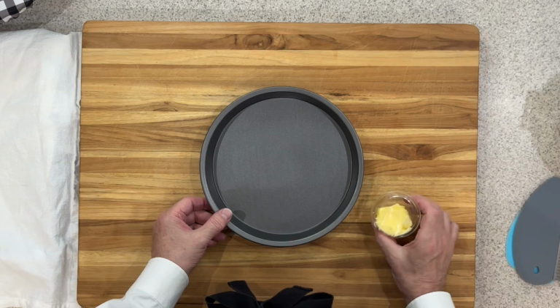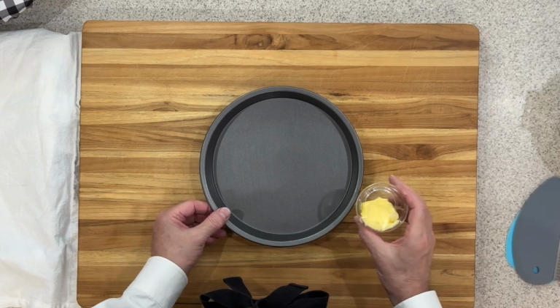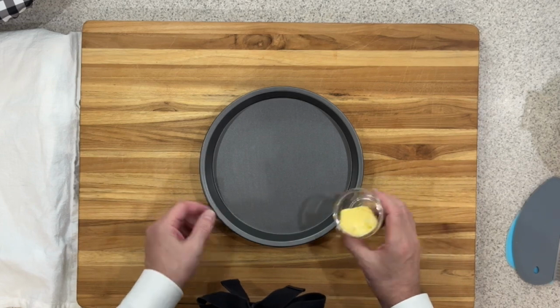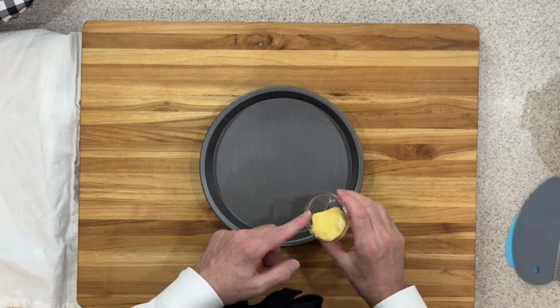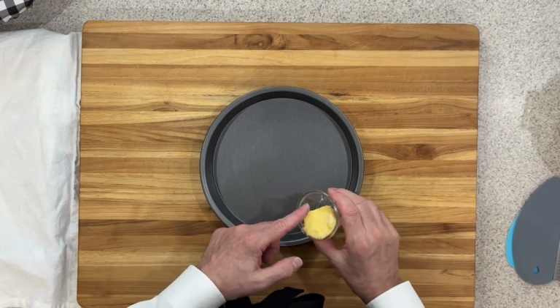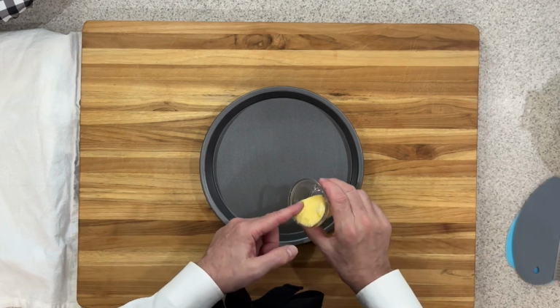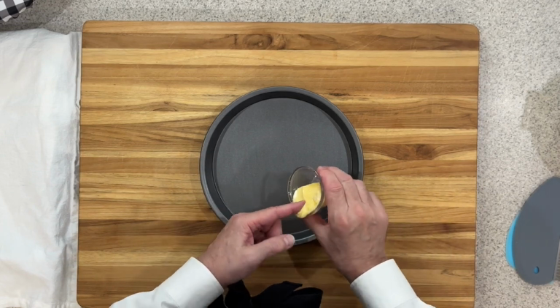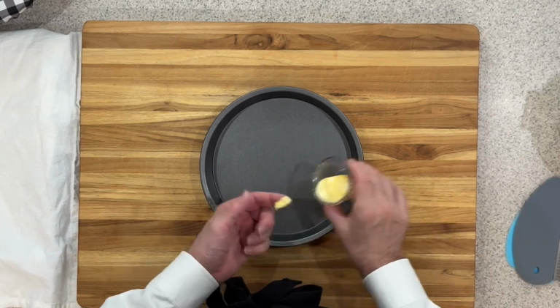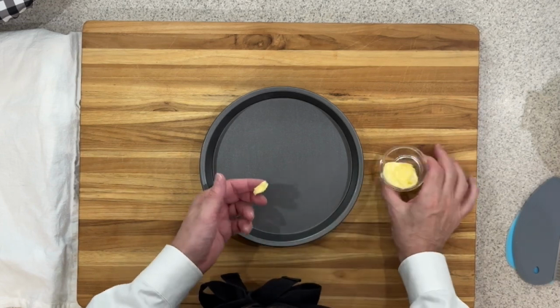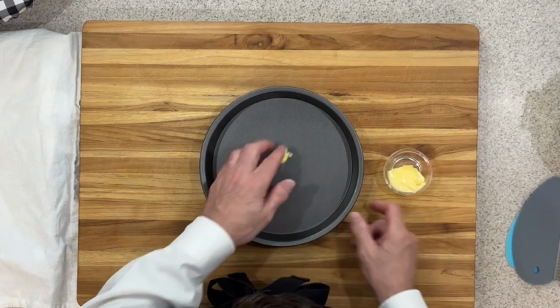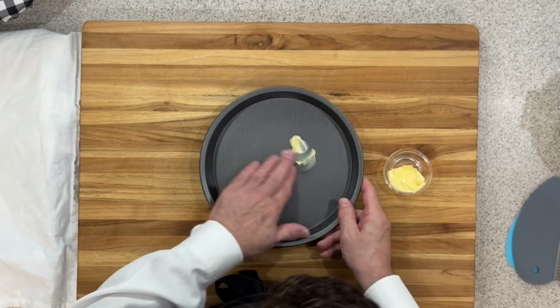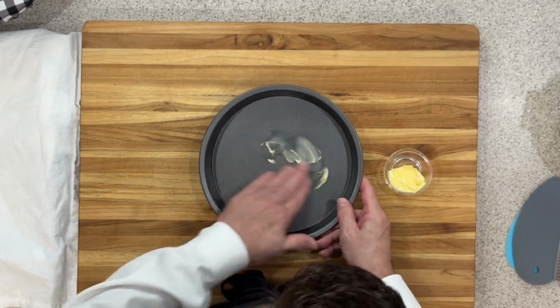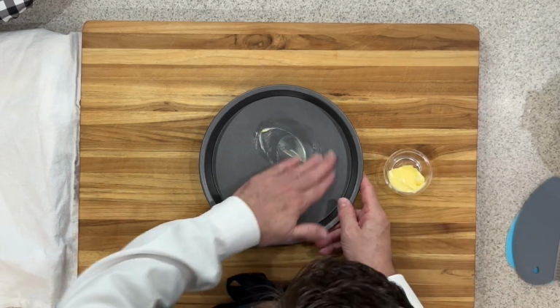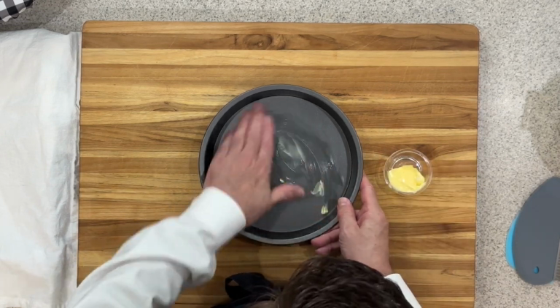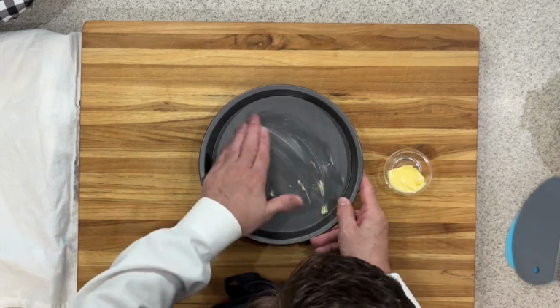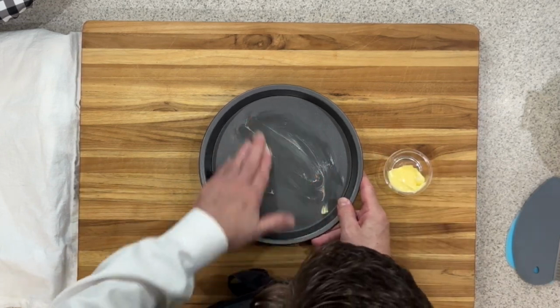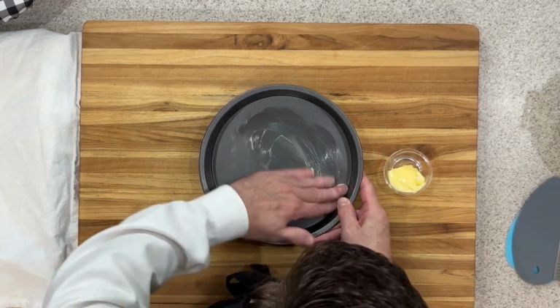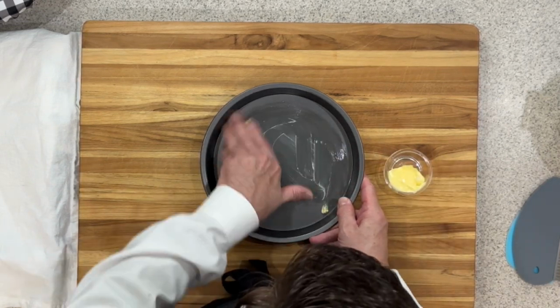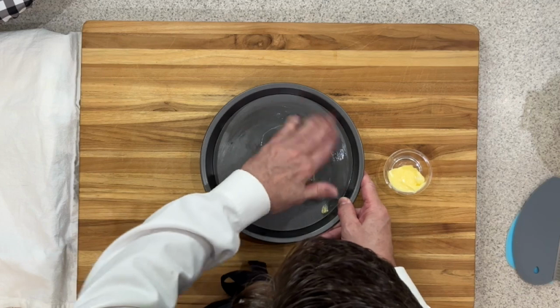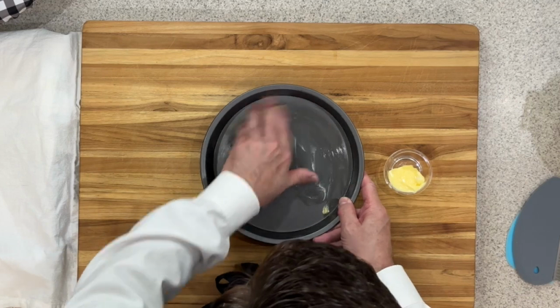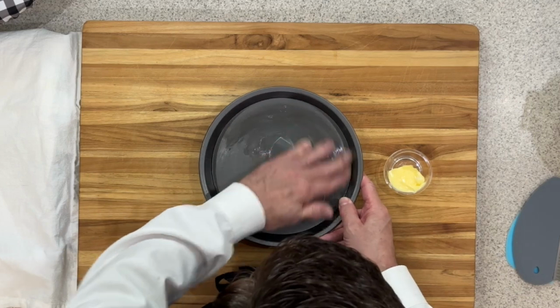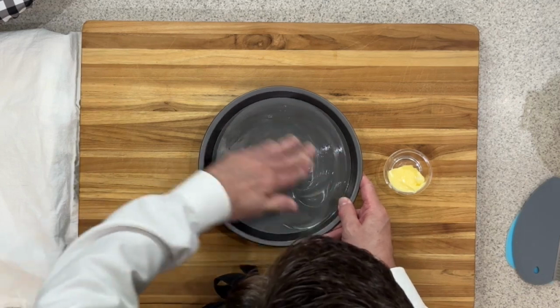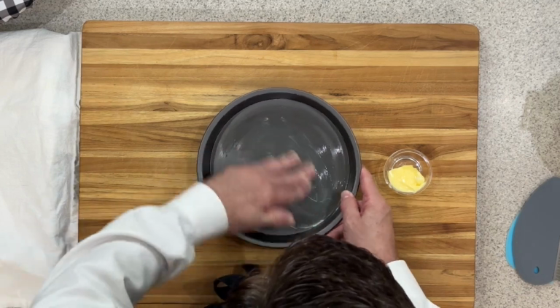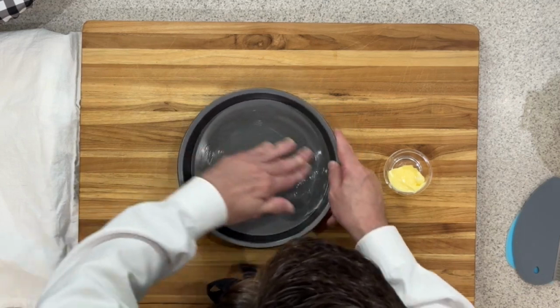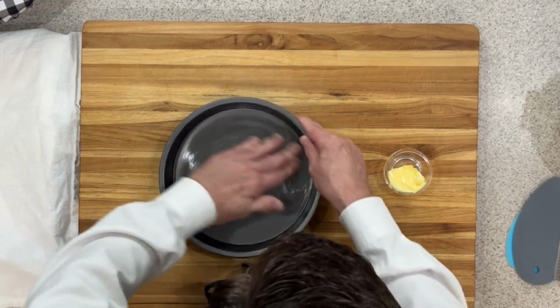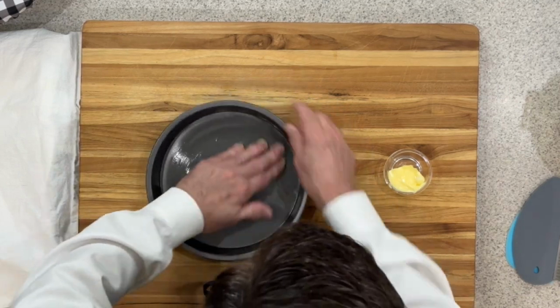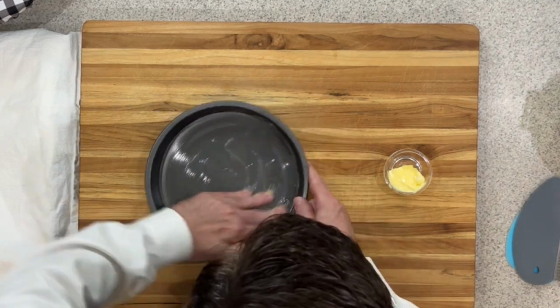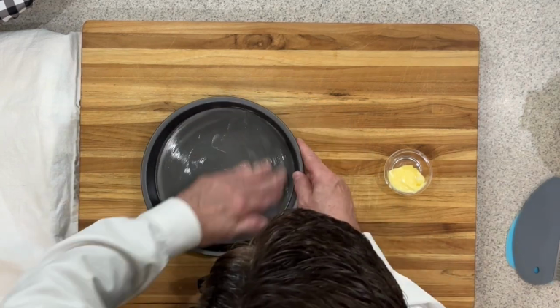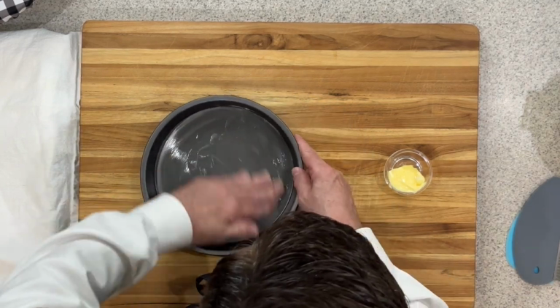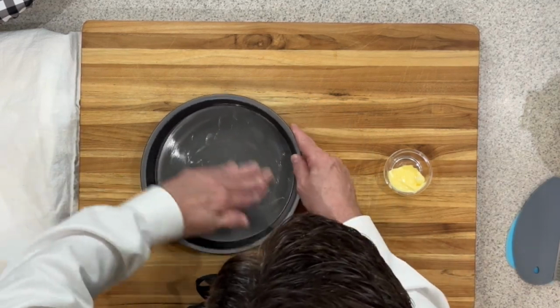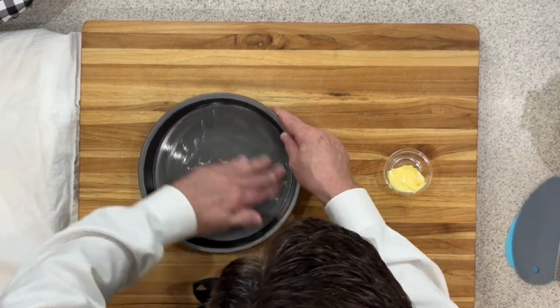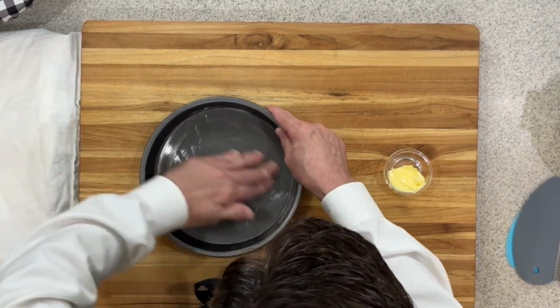Now I've got an 8-inch round cake pan. I'm going to take some butter and go in and butter the bottom of the pan and the sides of it as well.